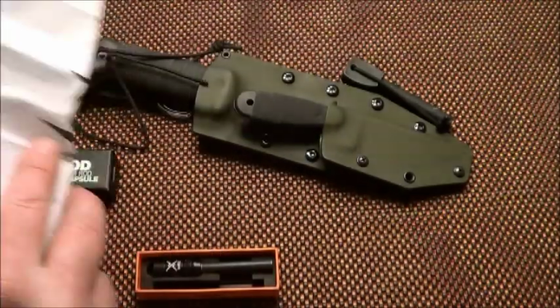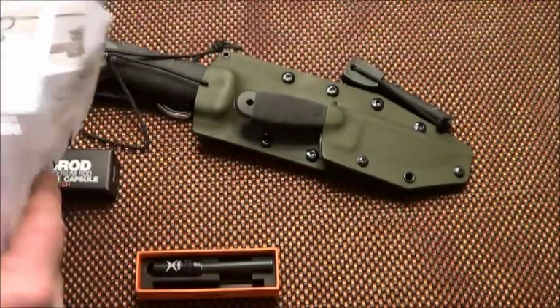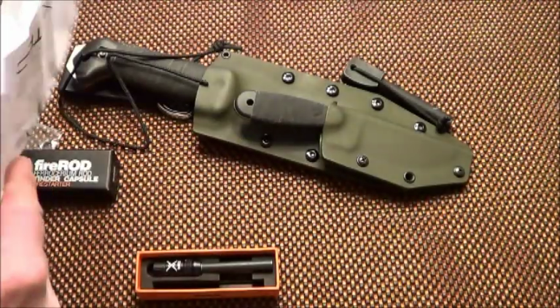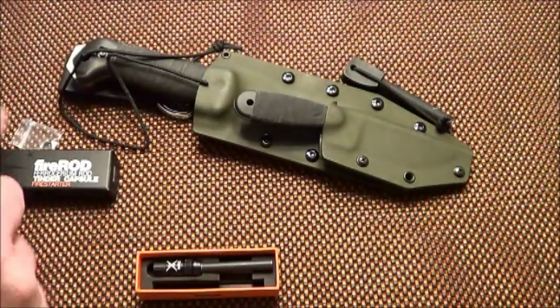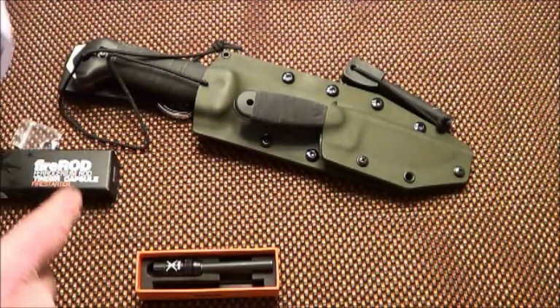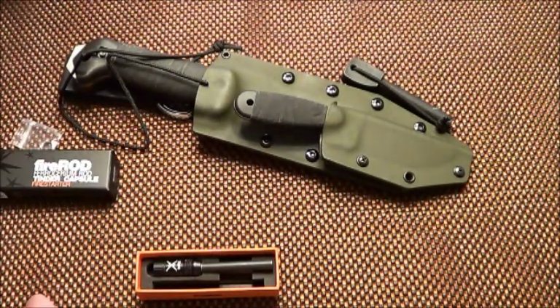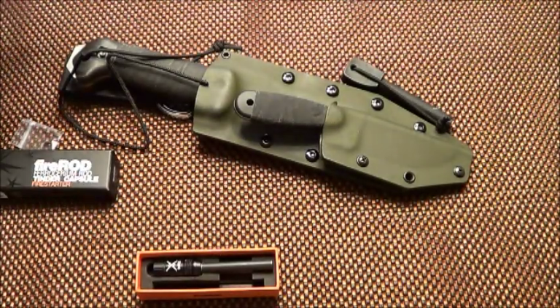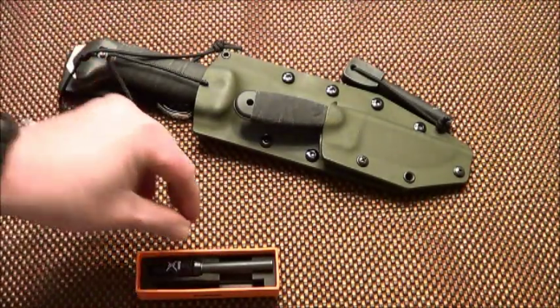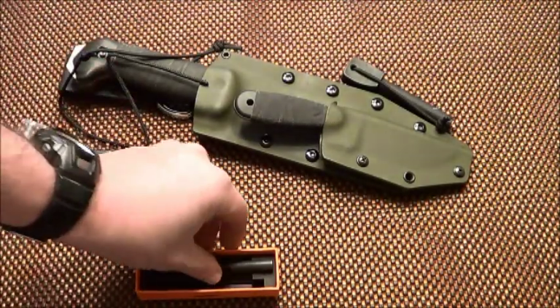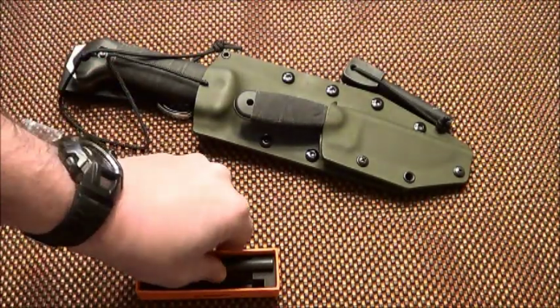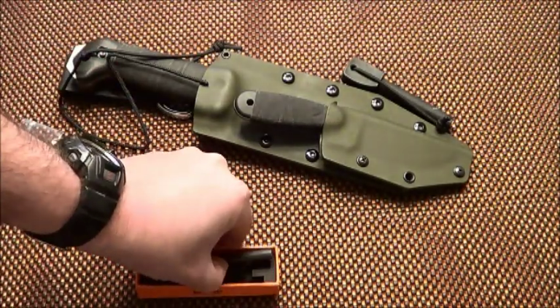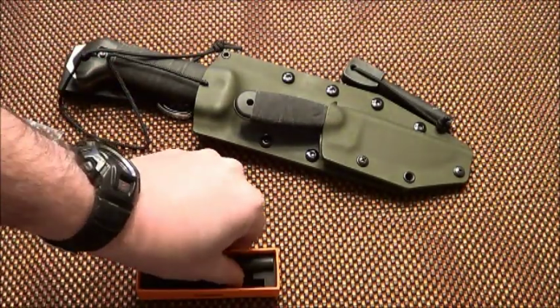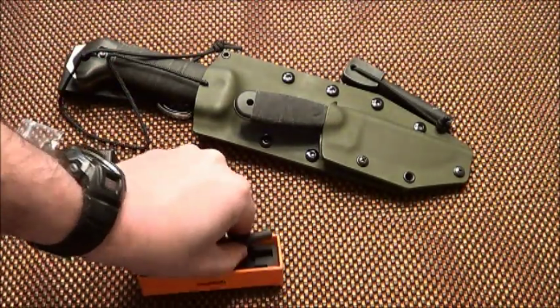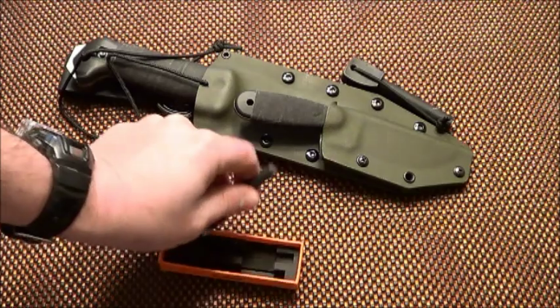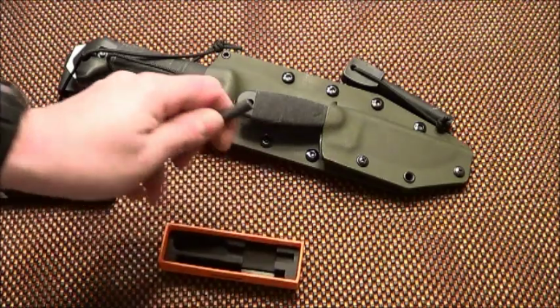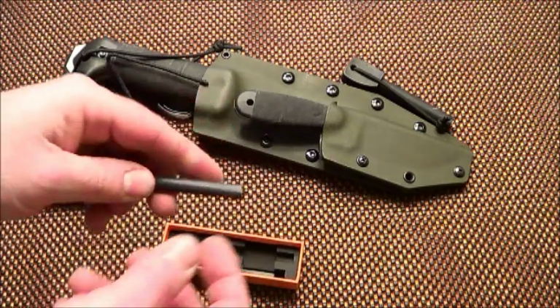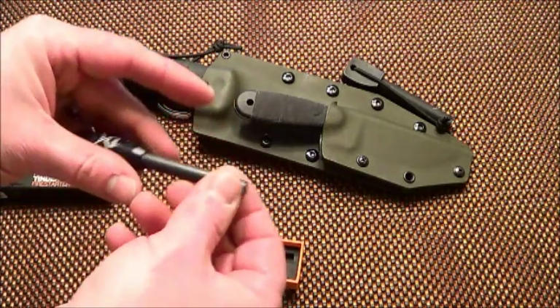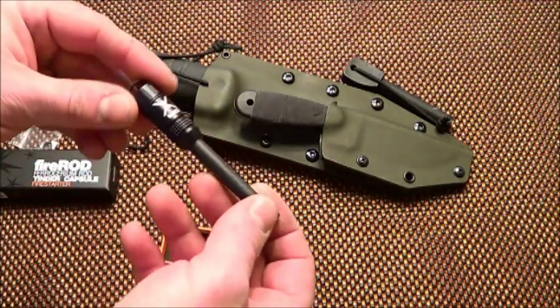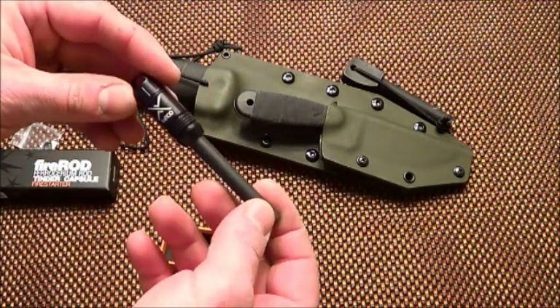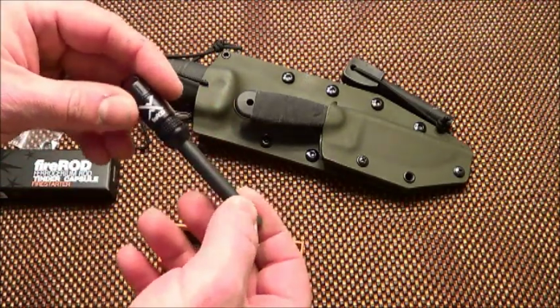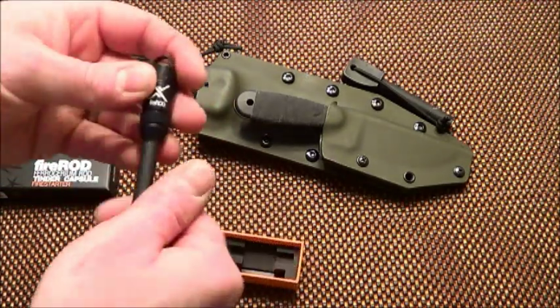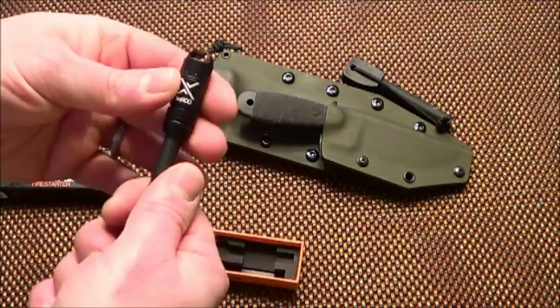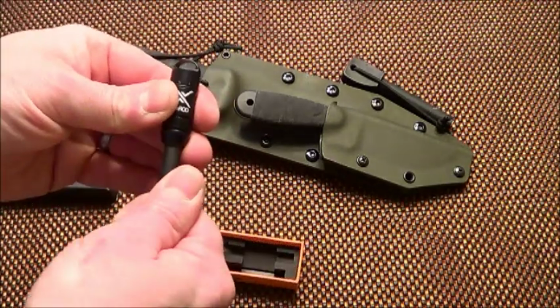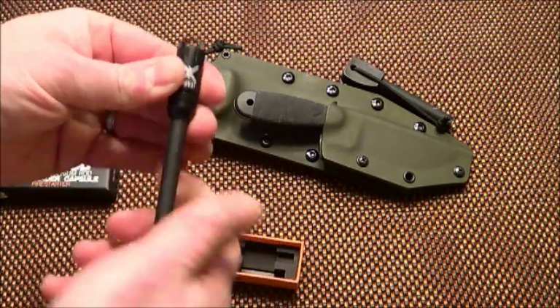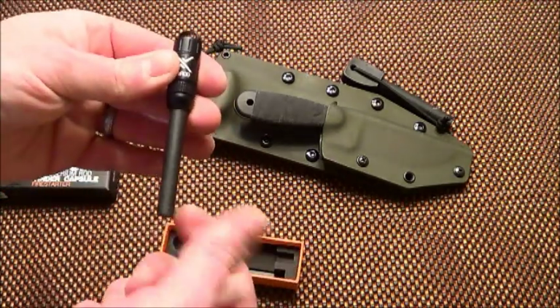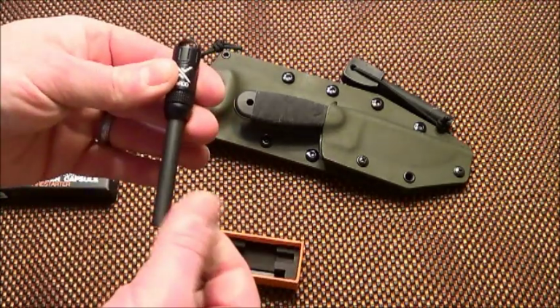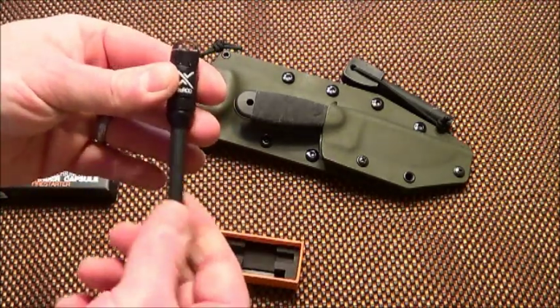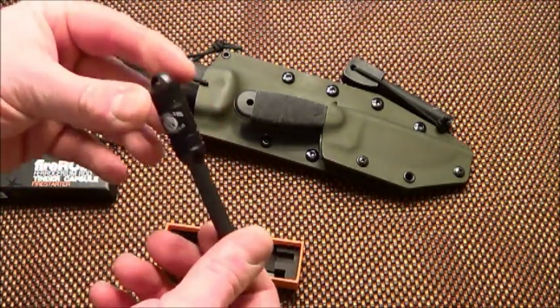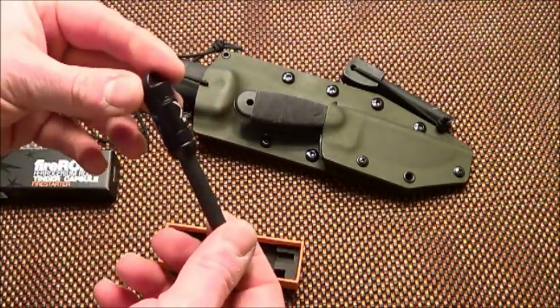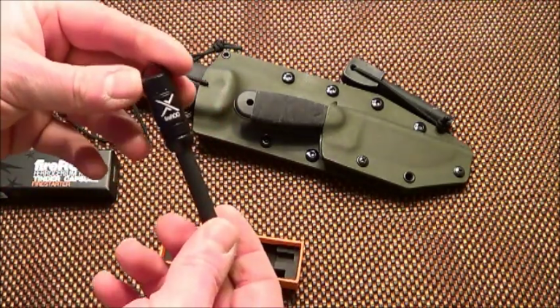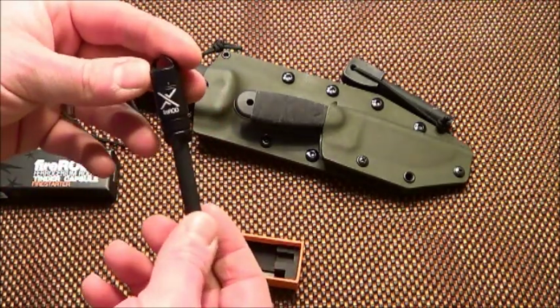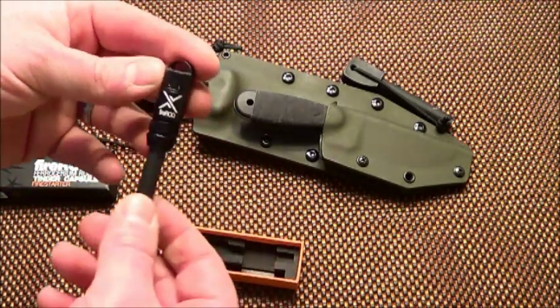What is nice about these is they sell replacements for it. So when you wear these down, you can actually get a new rod for this.